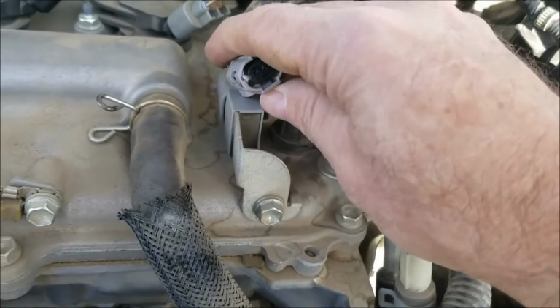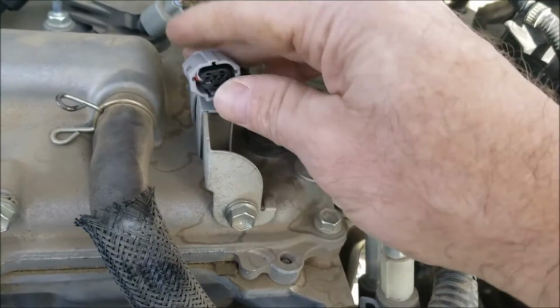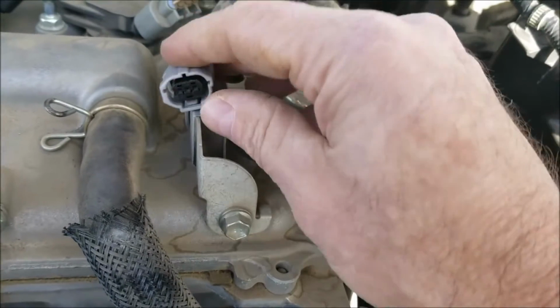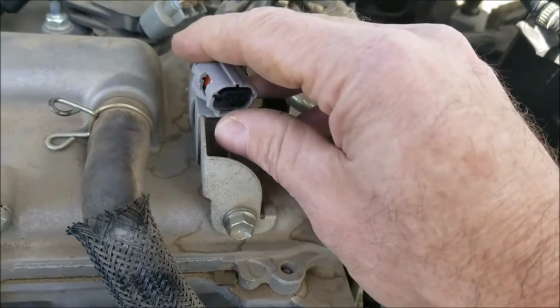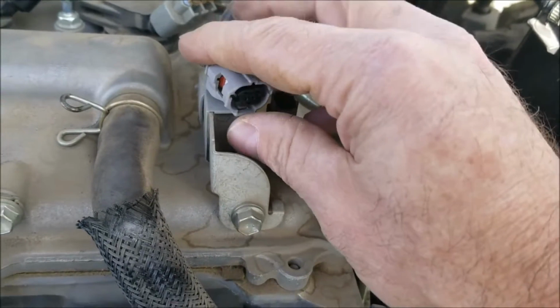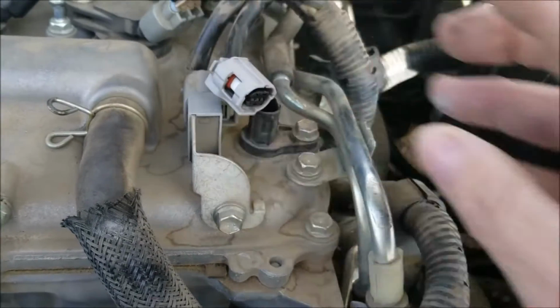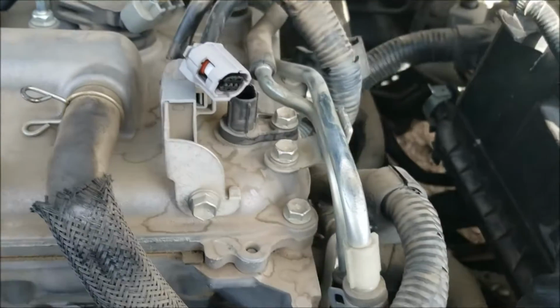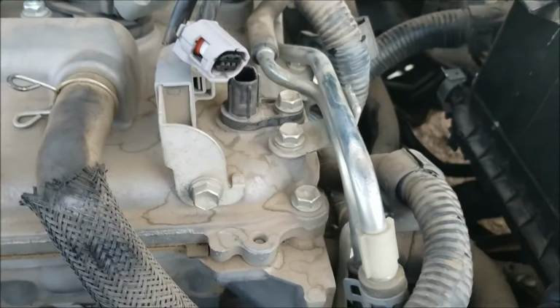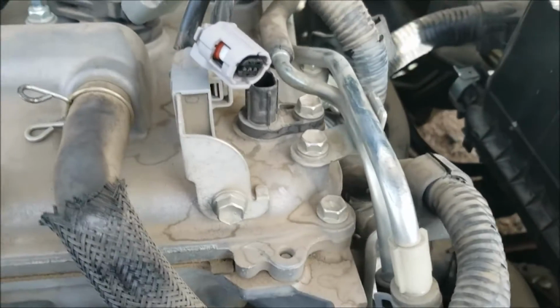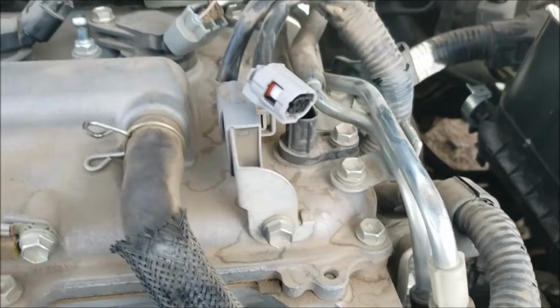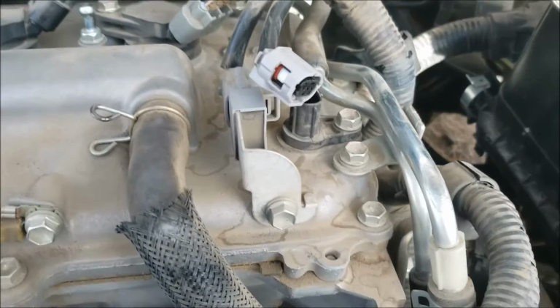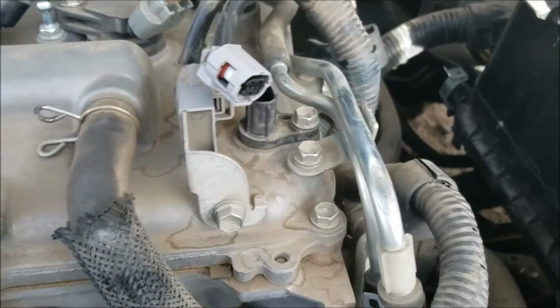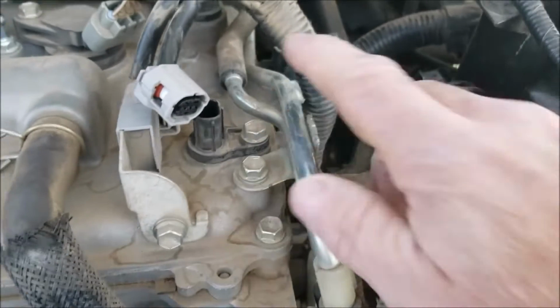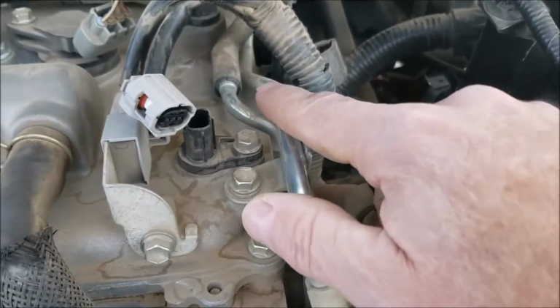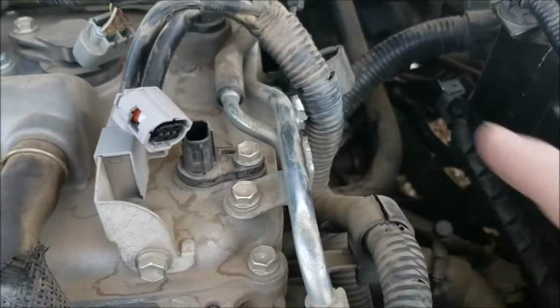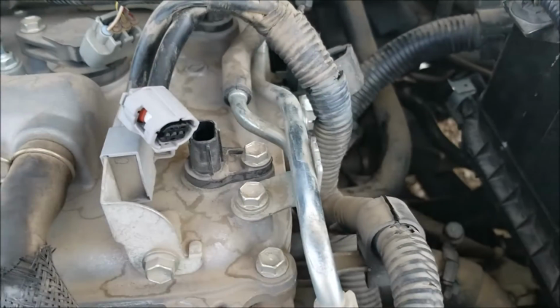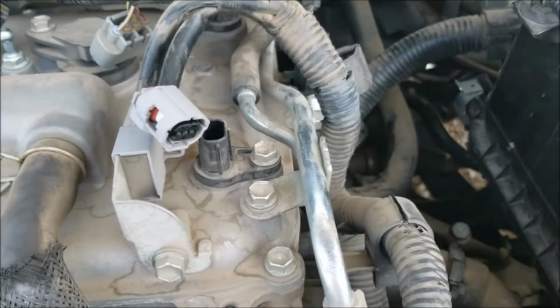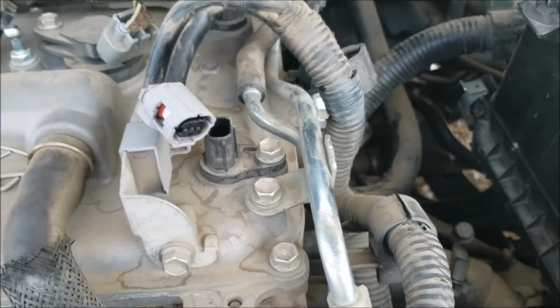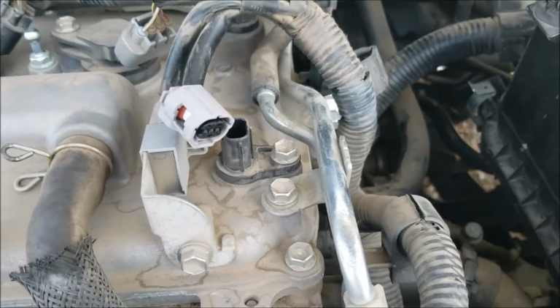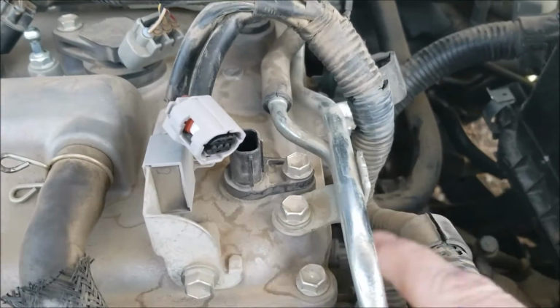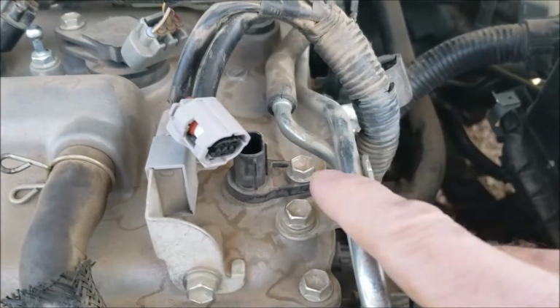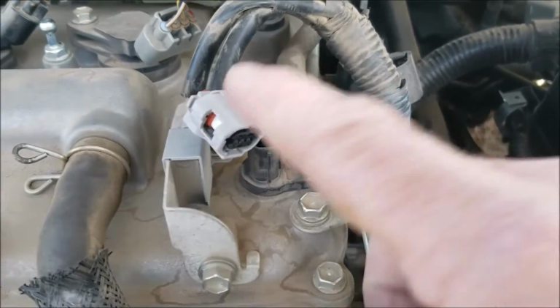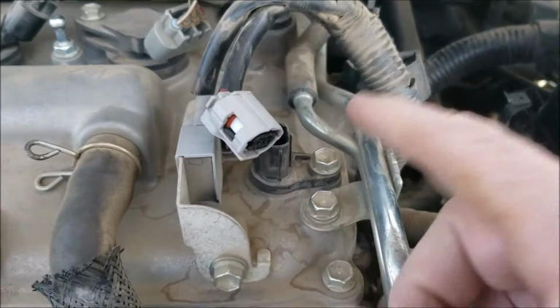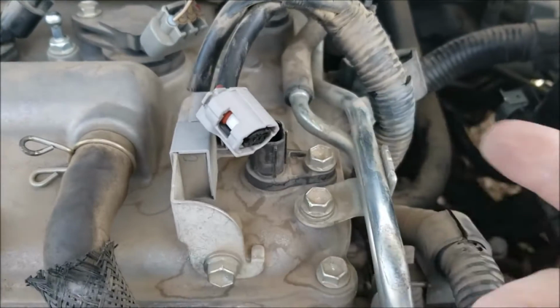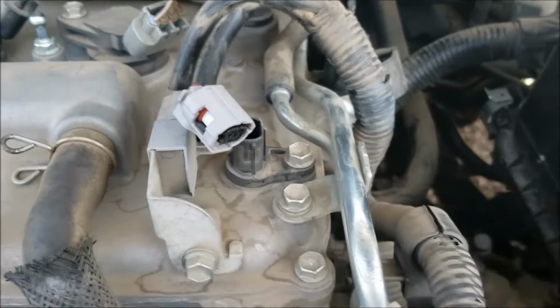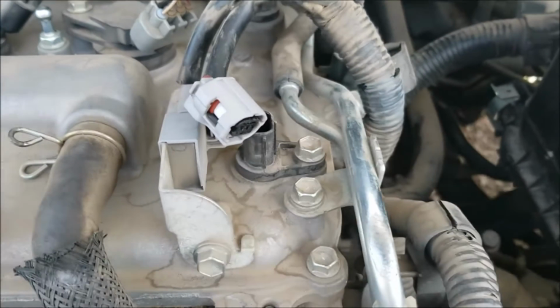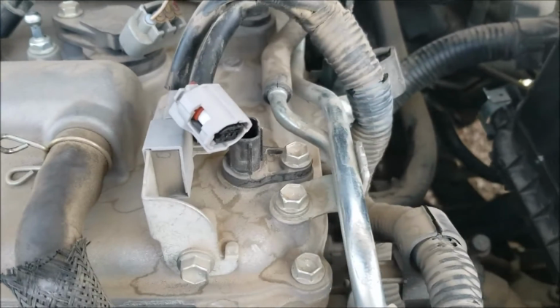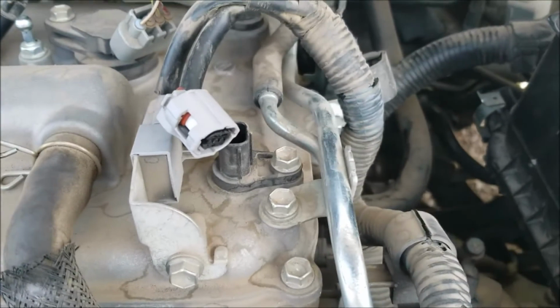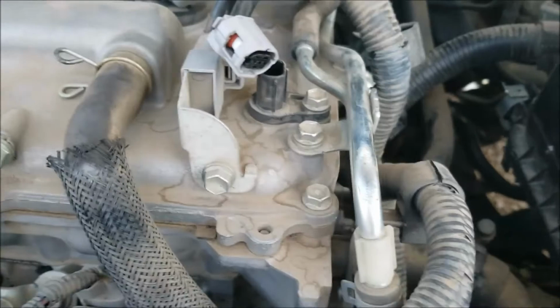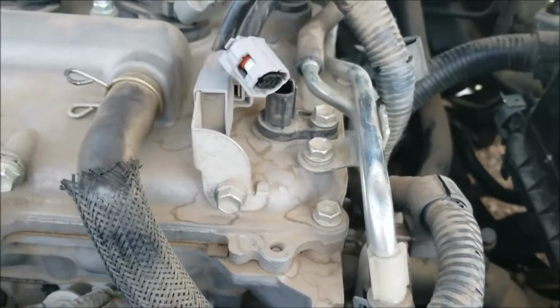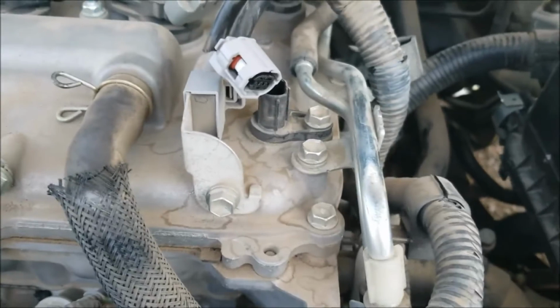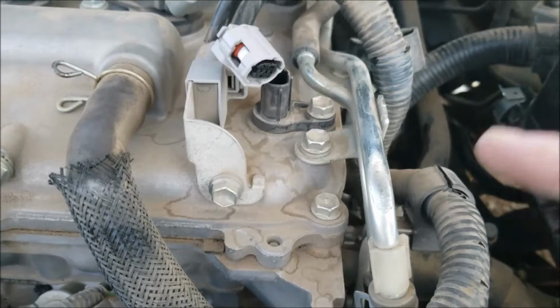What we can do is check this wiring. Some people don't check the wiring — they'll just go ahead and swap out the sensor, which you can also do. But if you want to be sure it's the sensor, you can check the wiring.